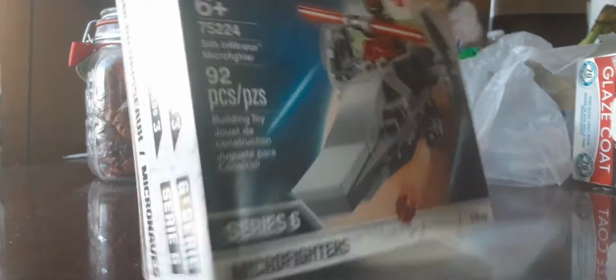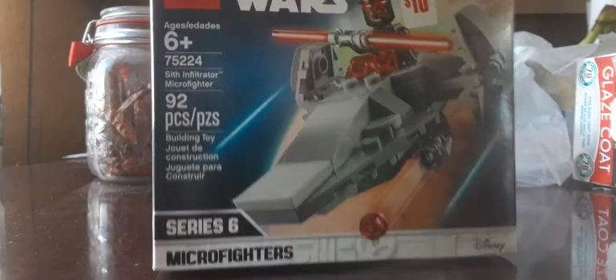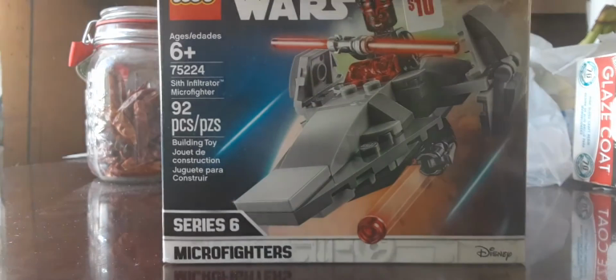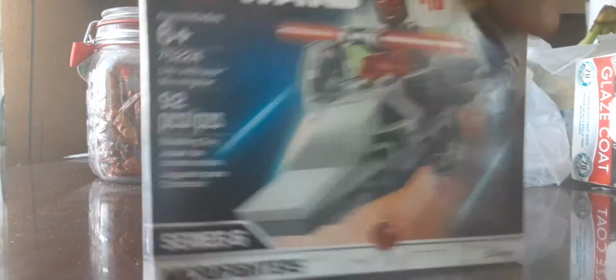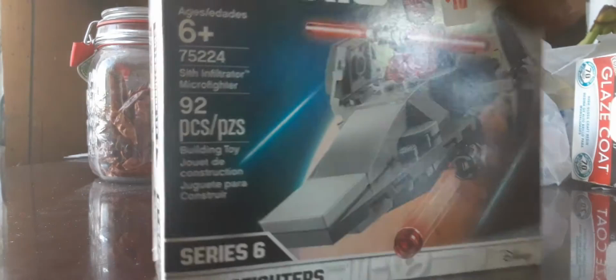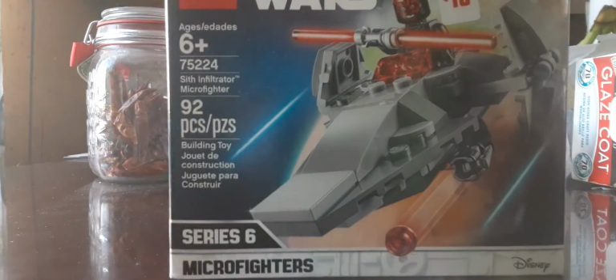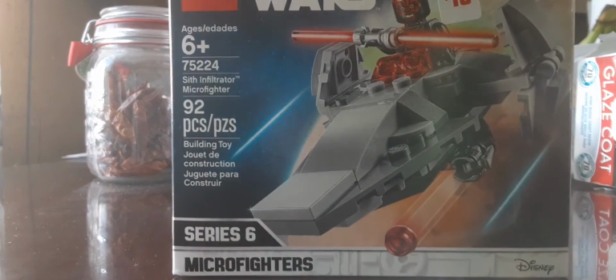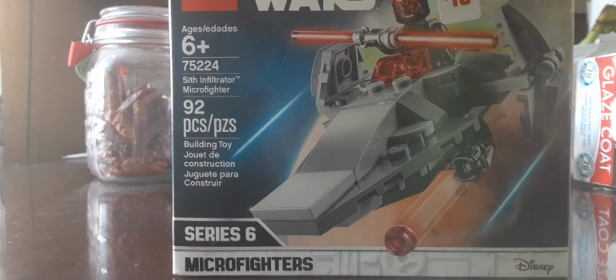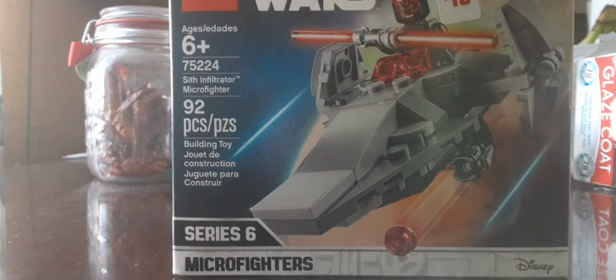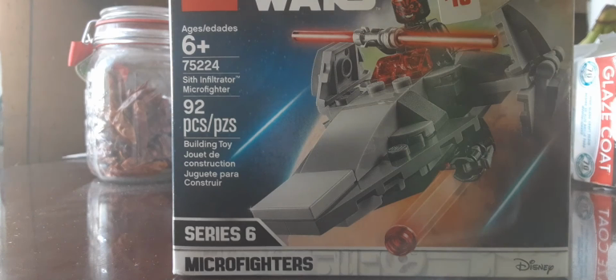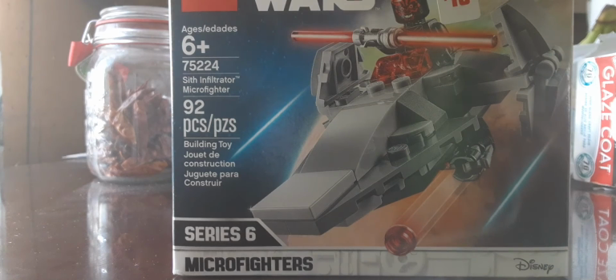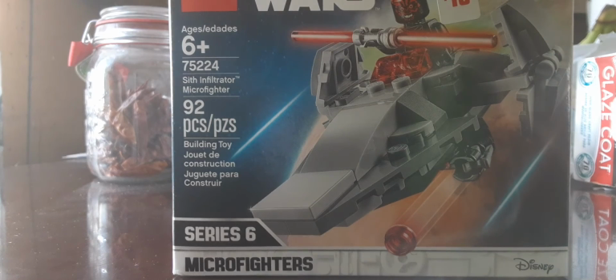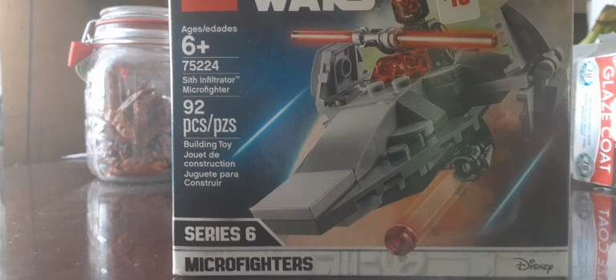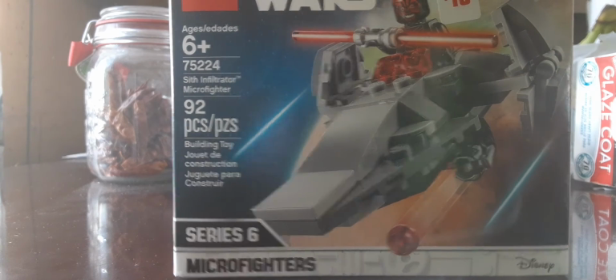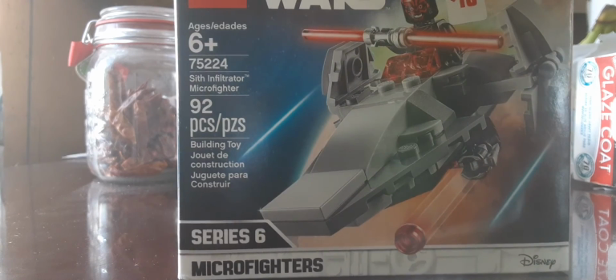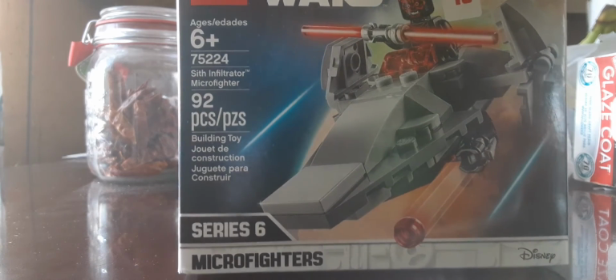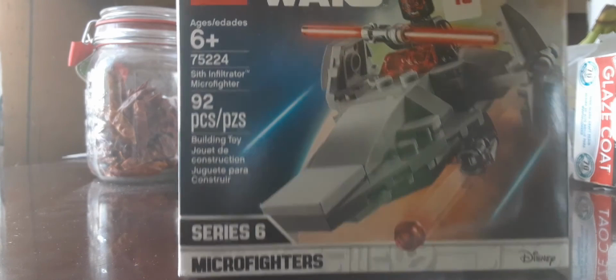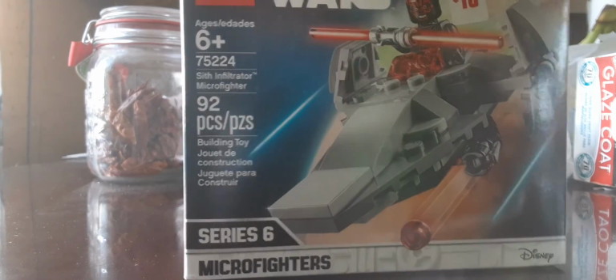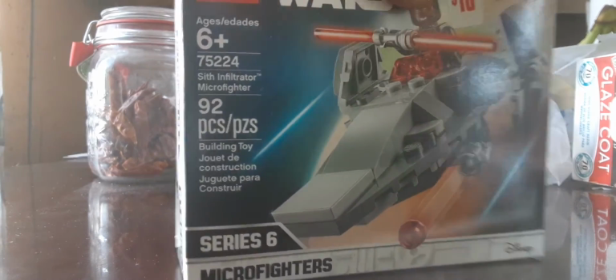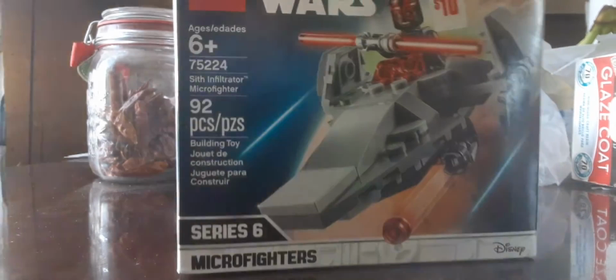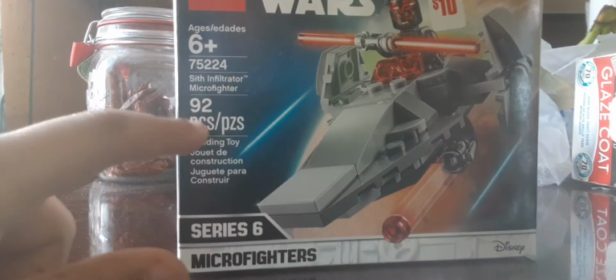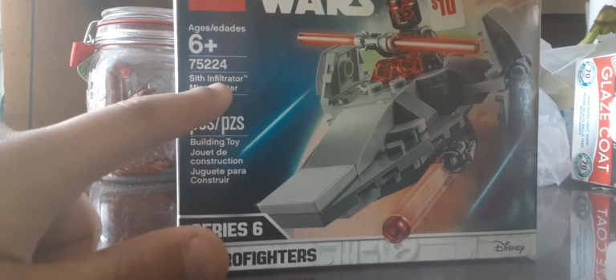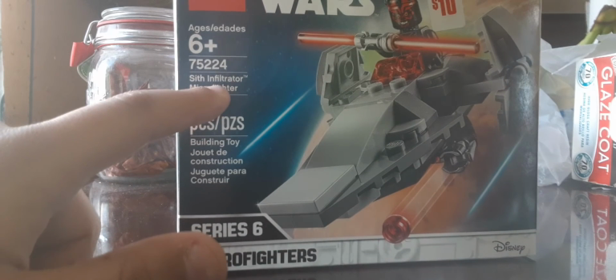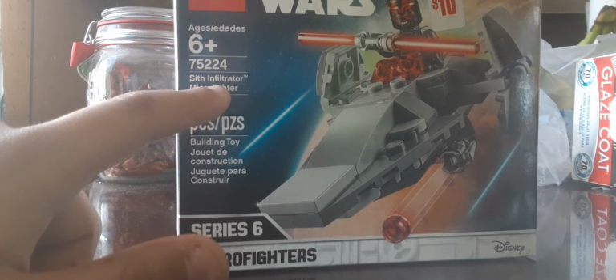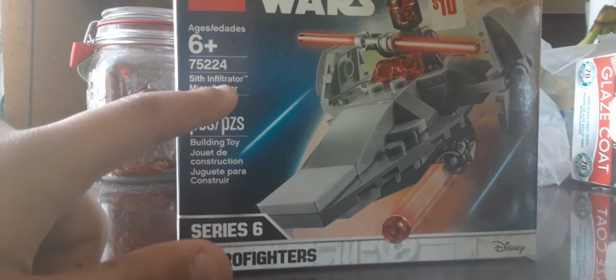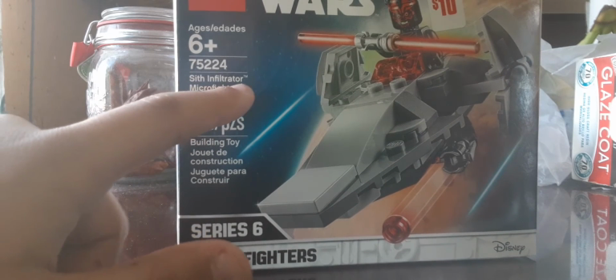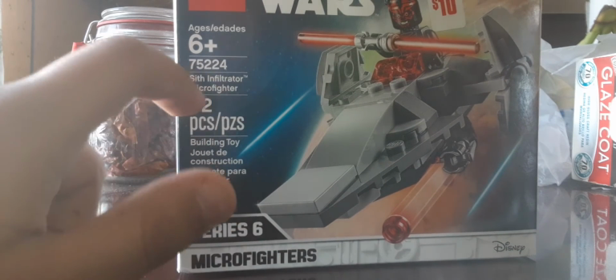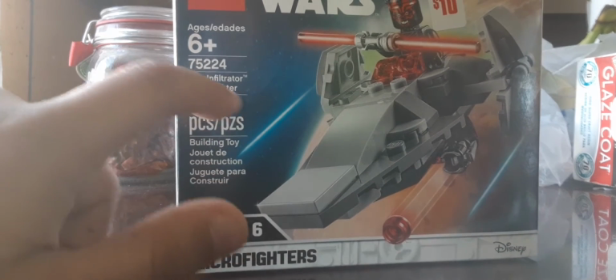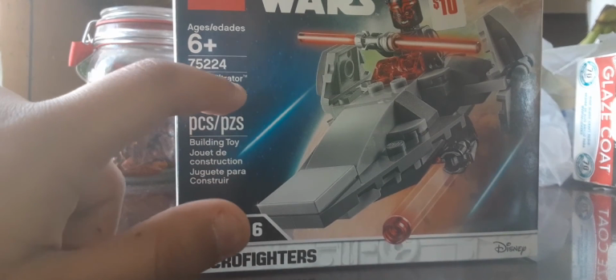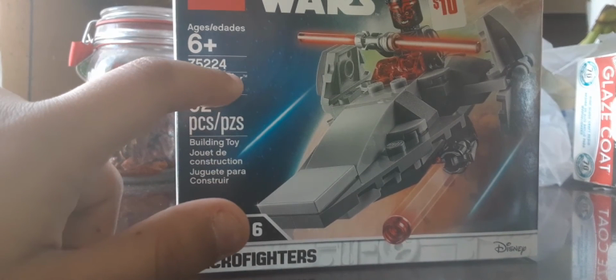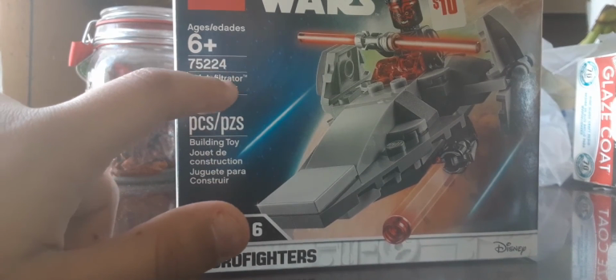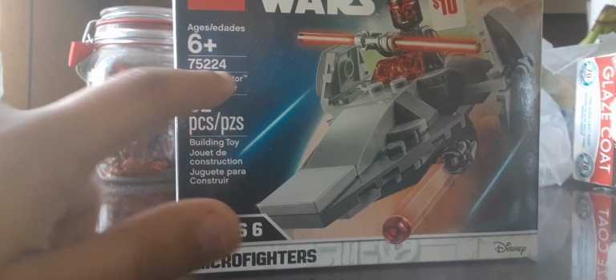I'm not sure if it's still in stores like the versus Endgame sets, but you'll let me know if you saw this at the store. This is the Sith Infiltrator Microfighters set.